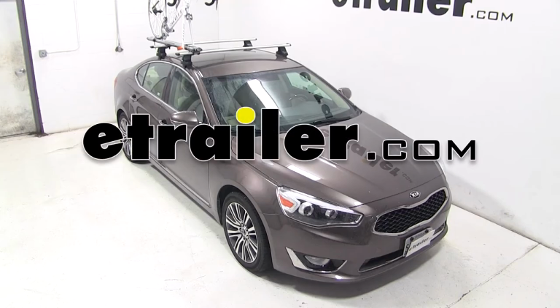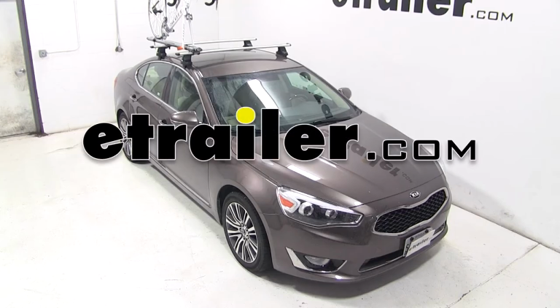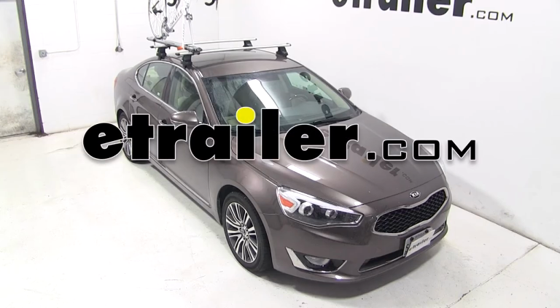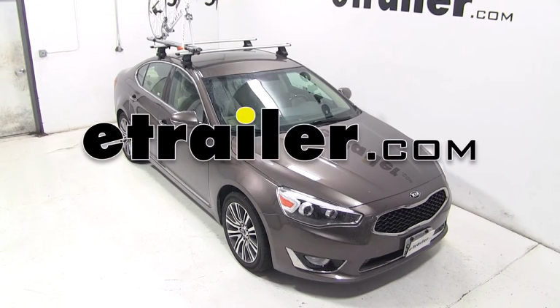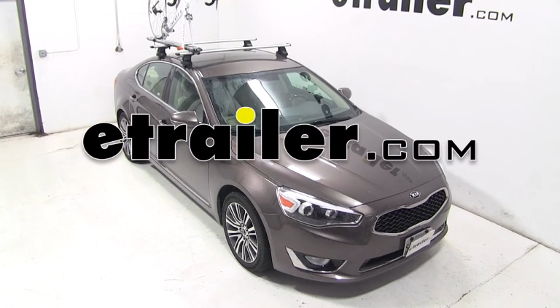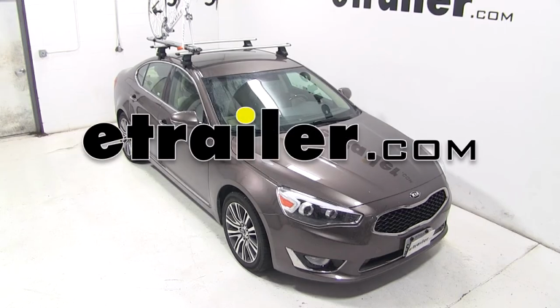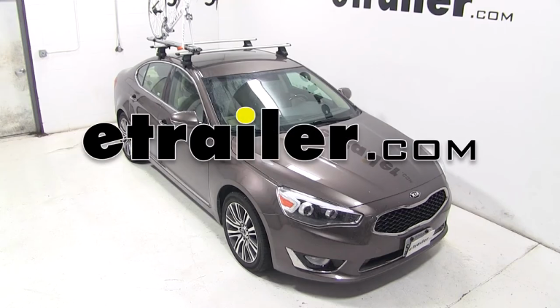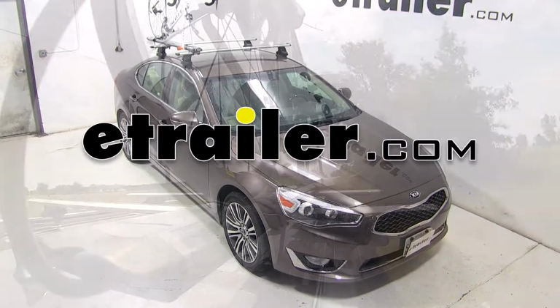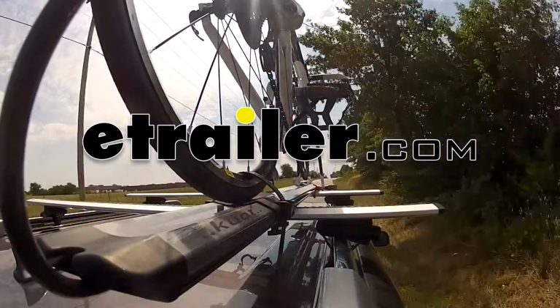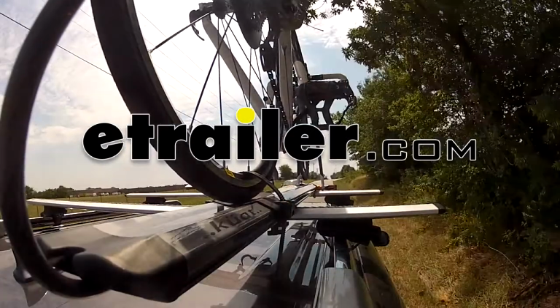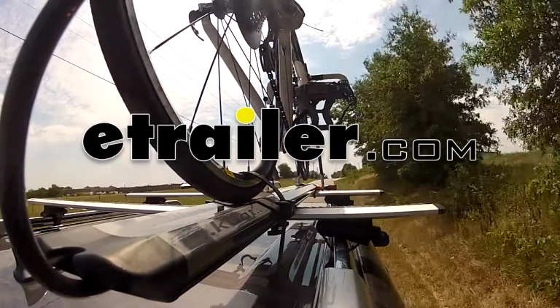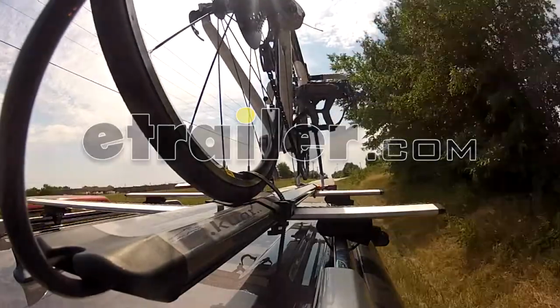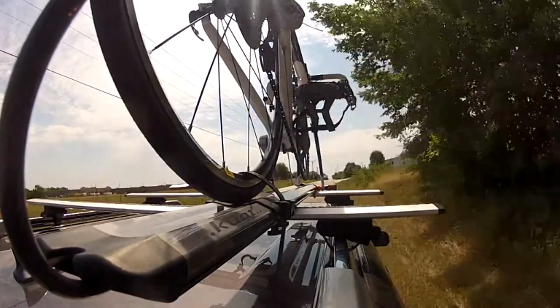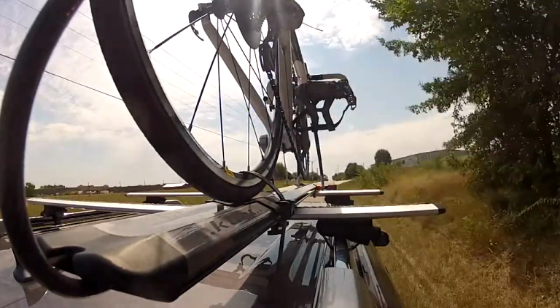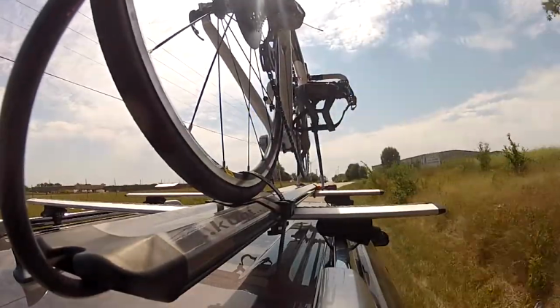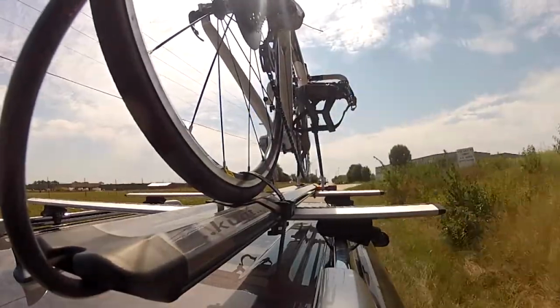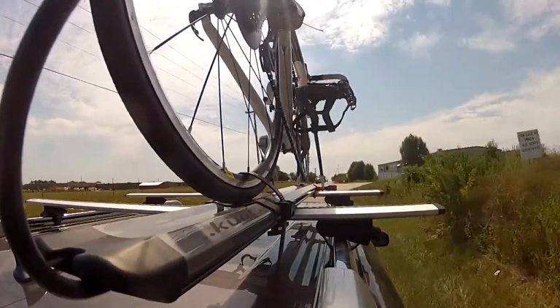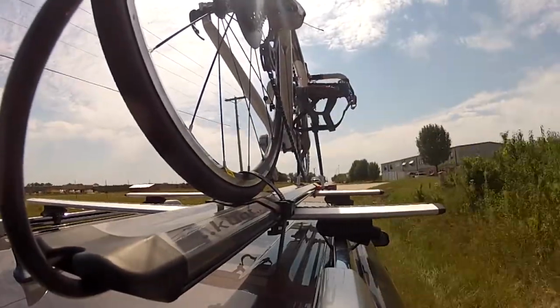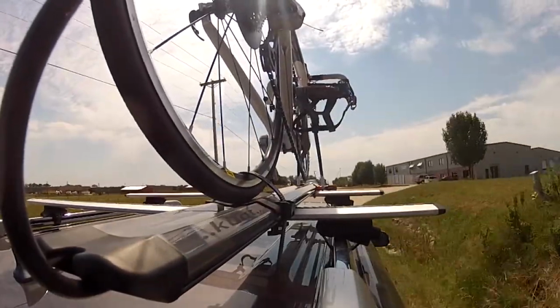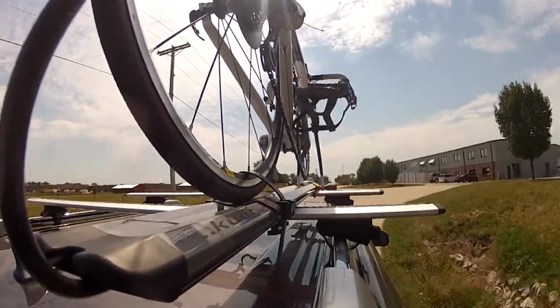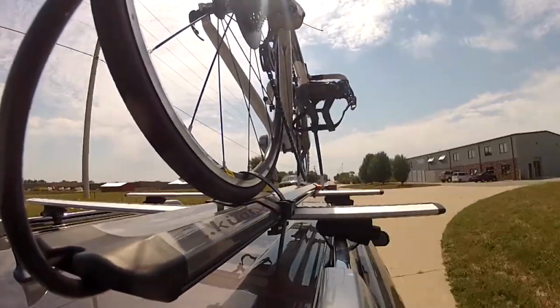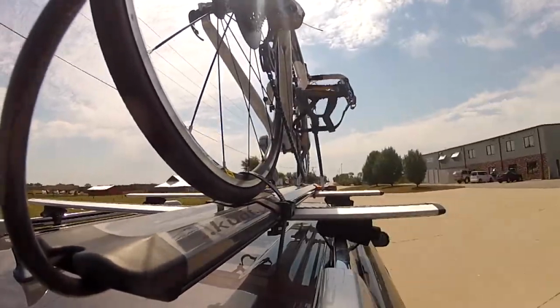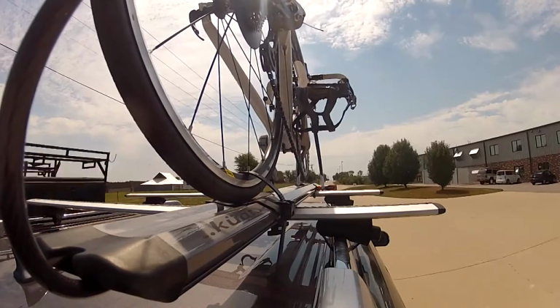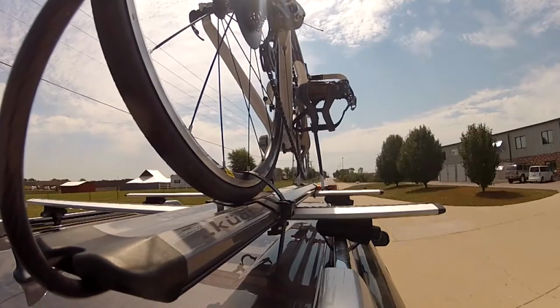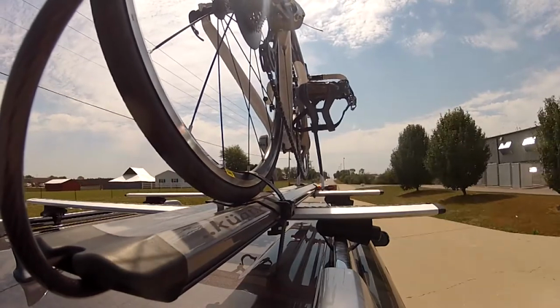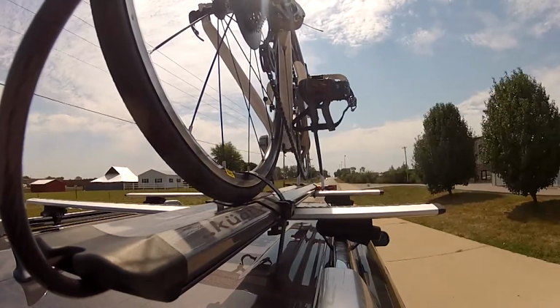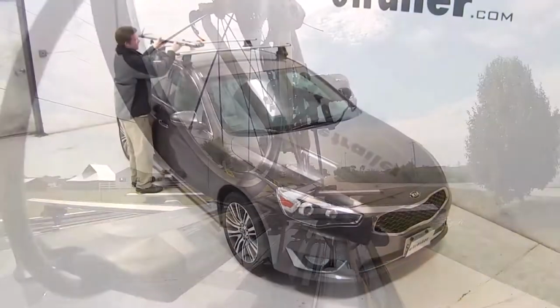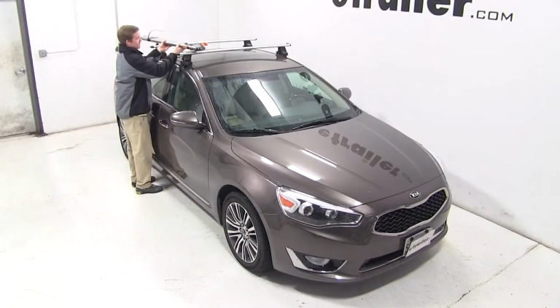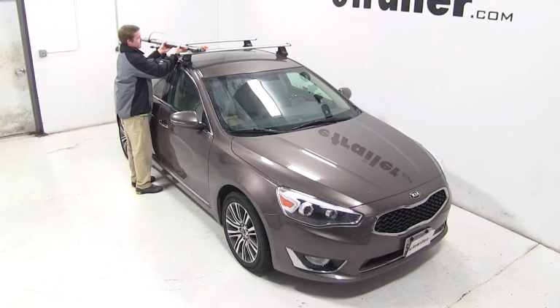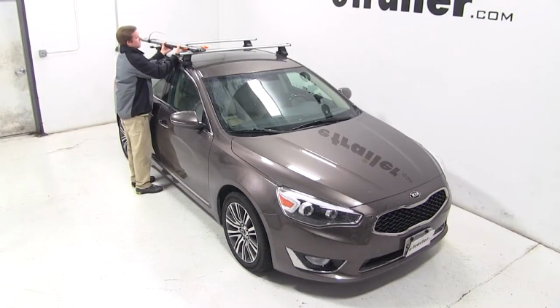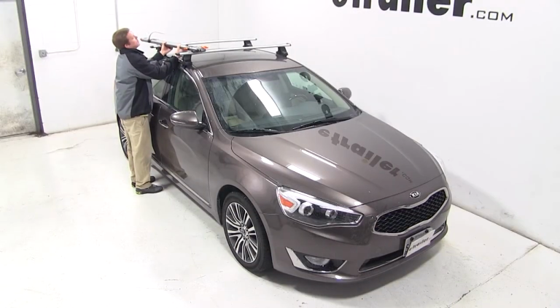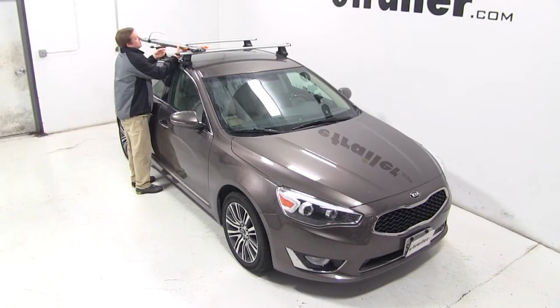Today on our 2014 Kia Cadenza, we'll be test fitting the Kuat Trio Roof Mounted Bike Rack Part Number RU01. With the Thule Rapid Traverse Roof Rack System on our vehicle, we'll begin our test fit by placing the bike rack up onto the vehicle's load bars.